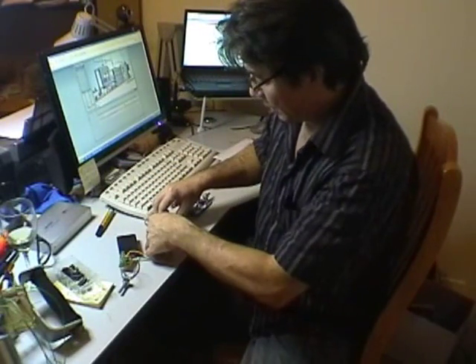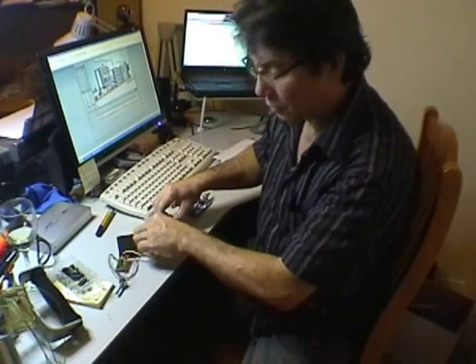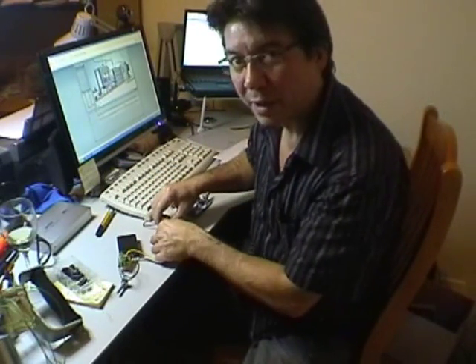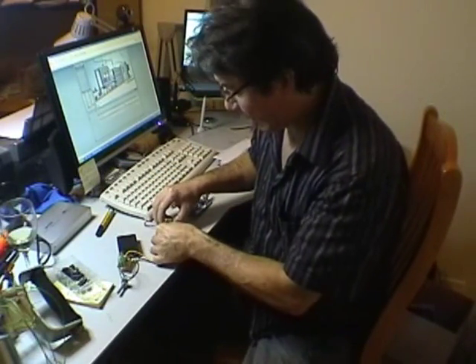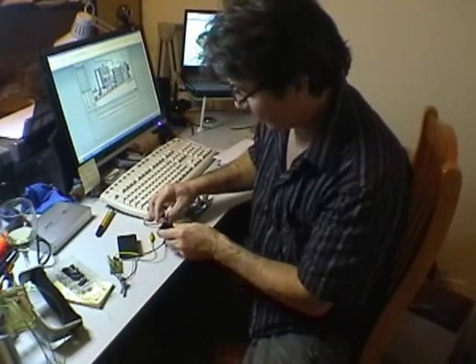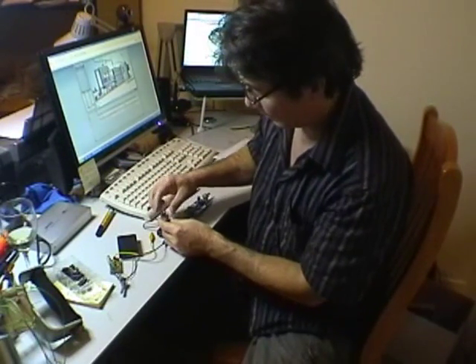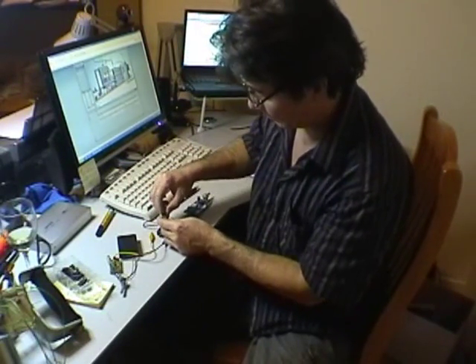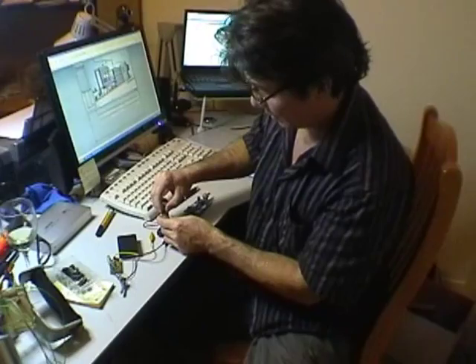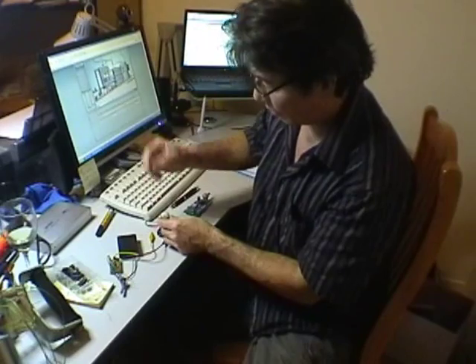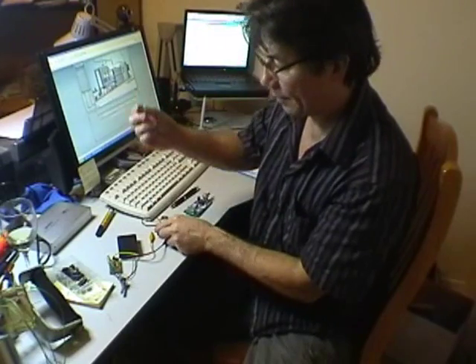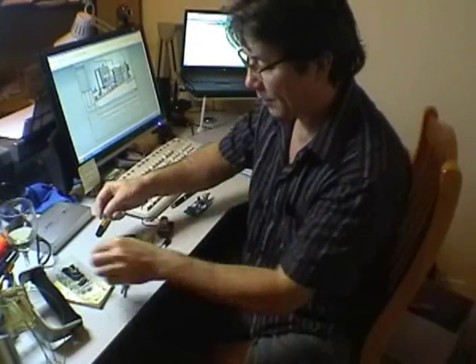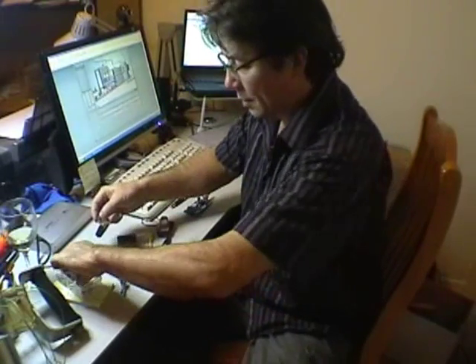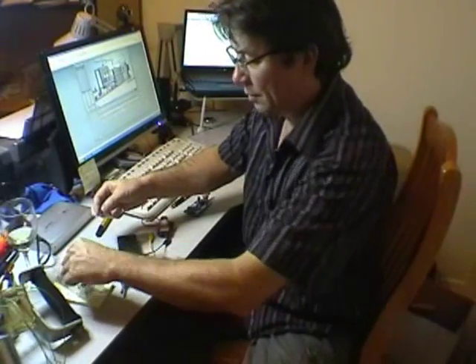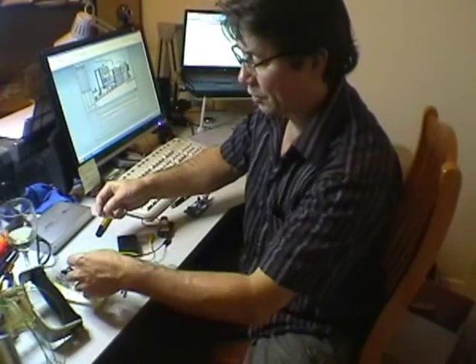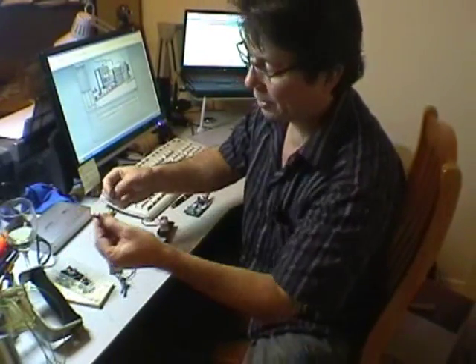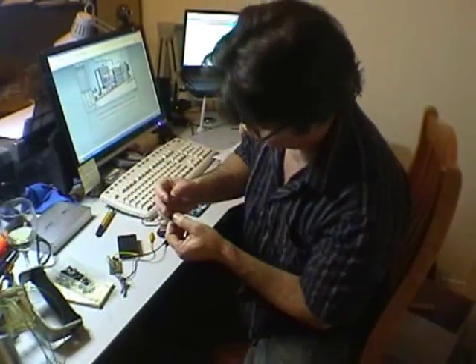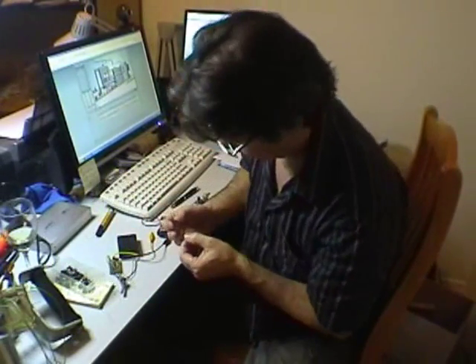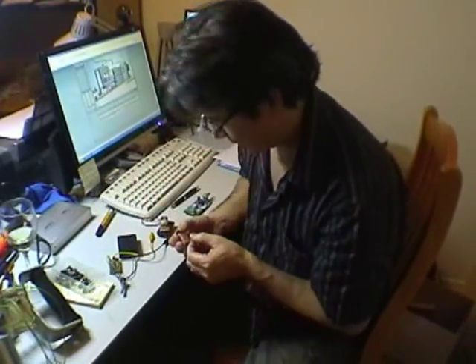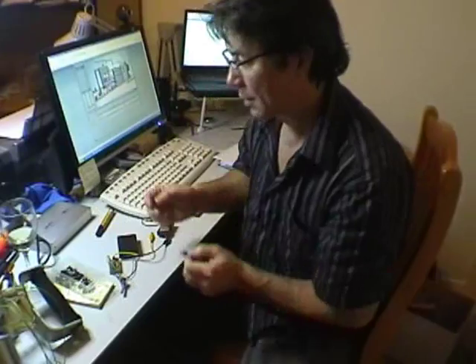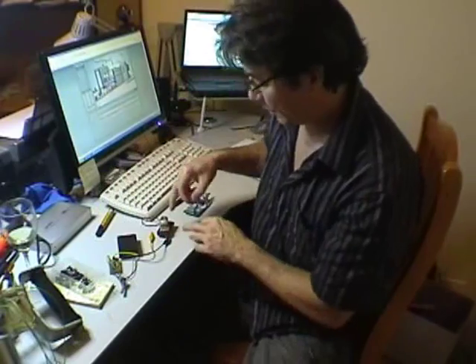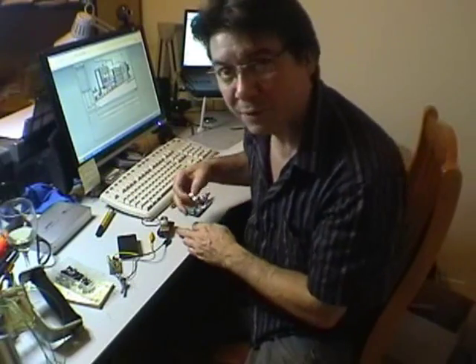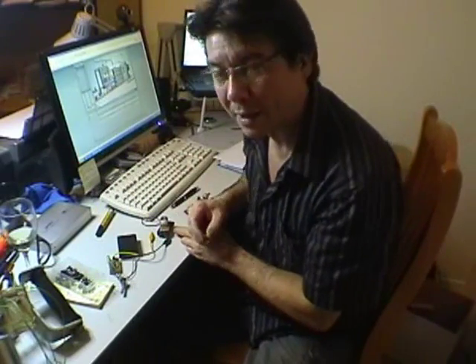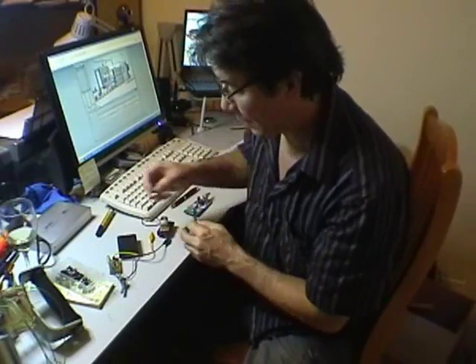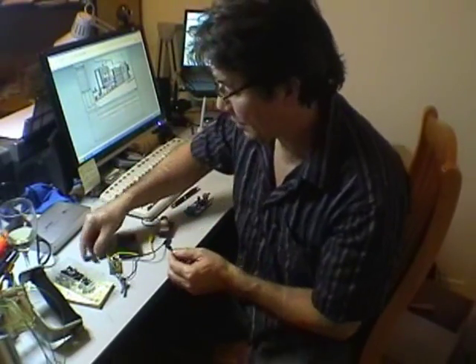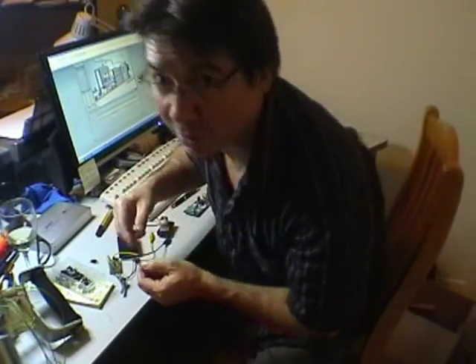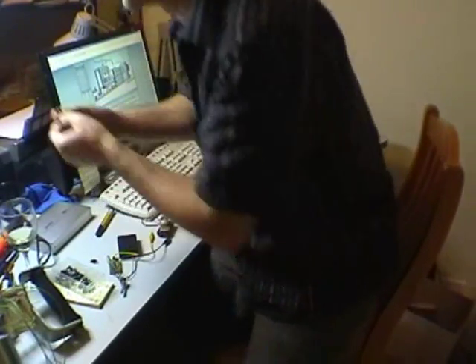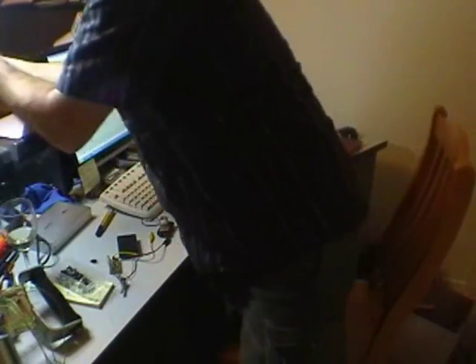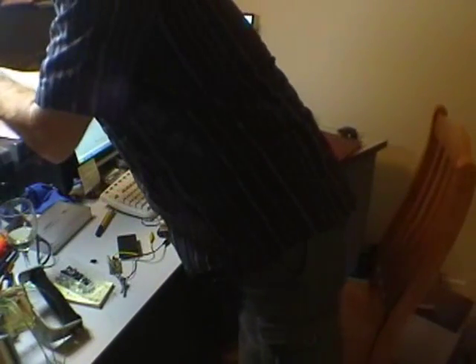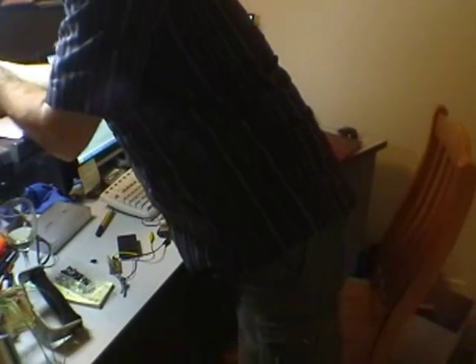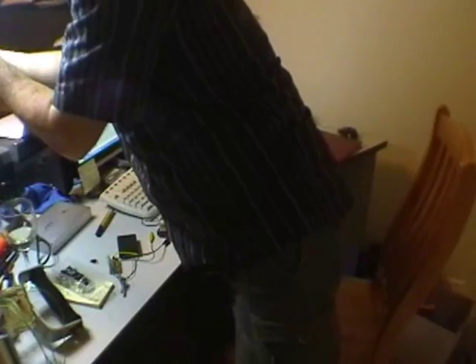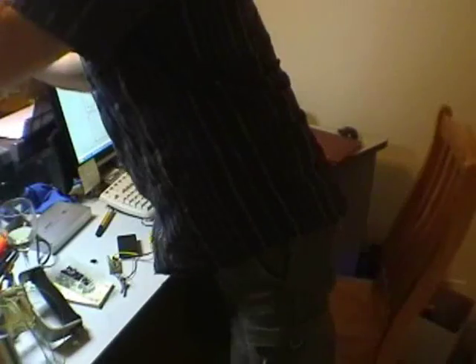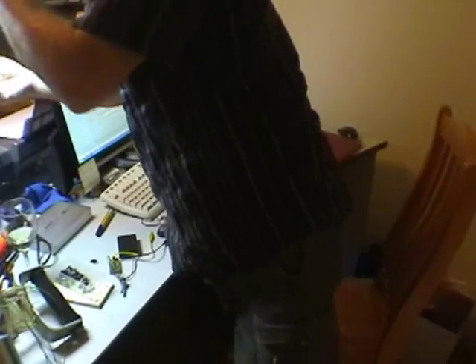So this is a really good way of testing your MOSFETs. You can pull that out and try another one. The circuit is for N-channel MOSFETs, so just make sure you've got an N-channel MOSFET.